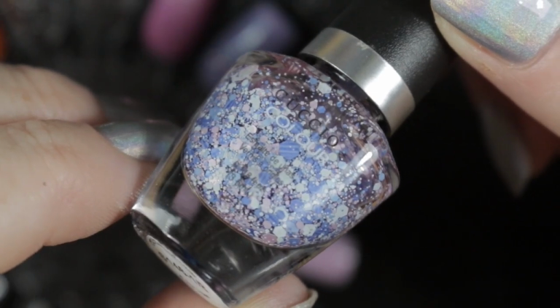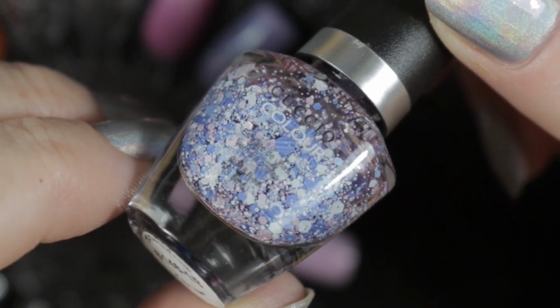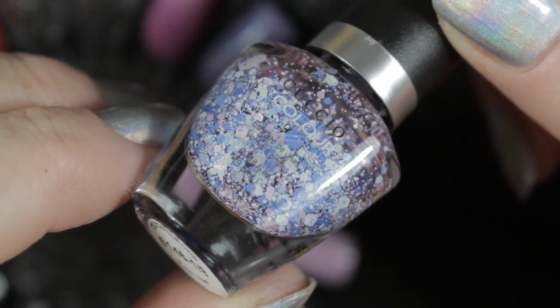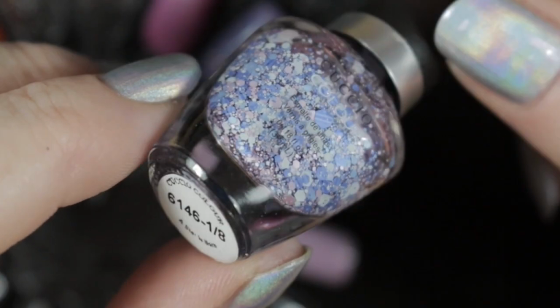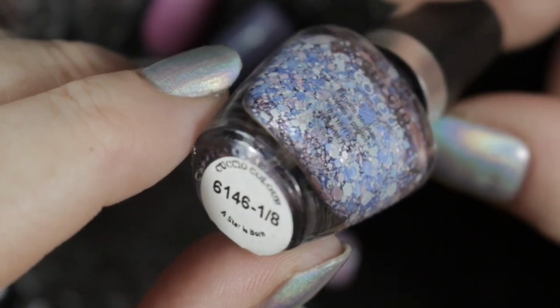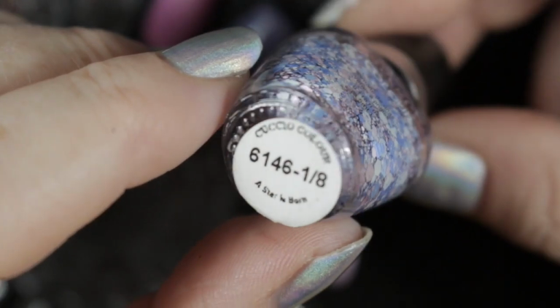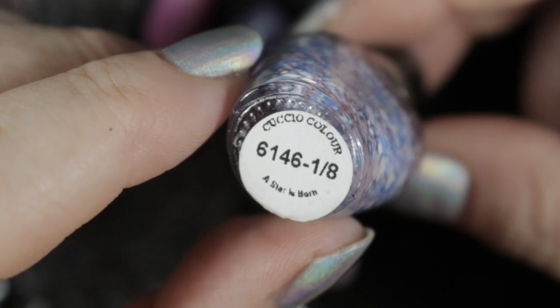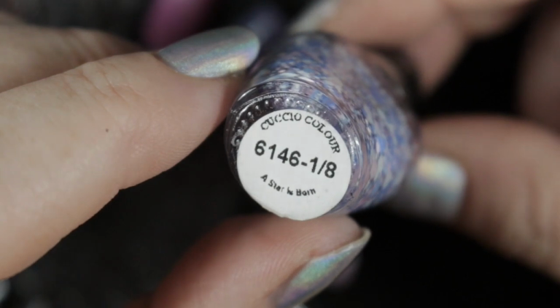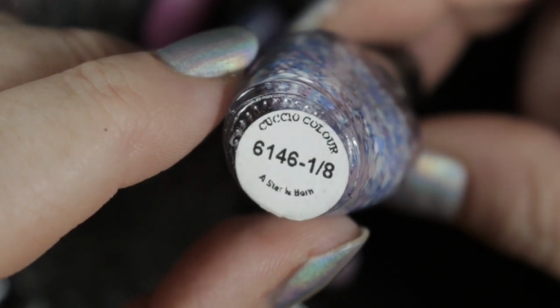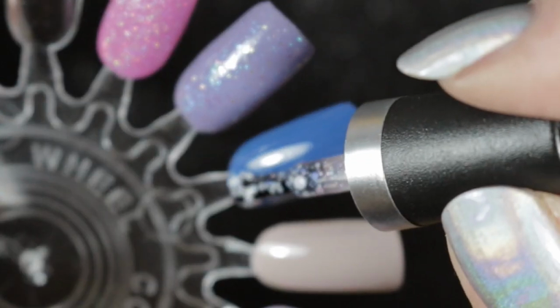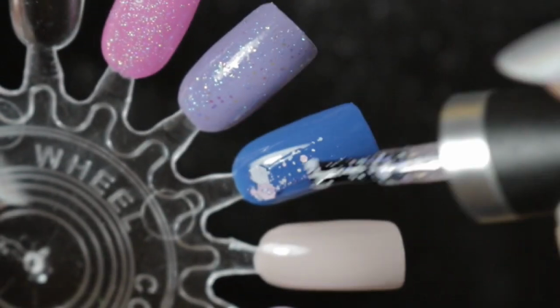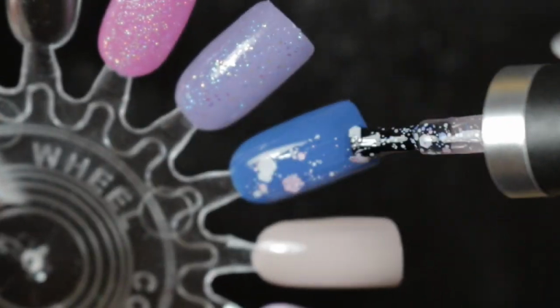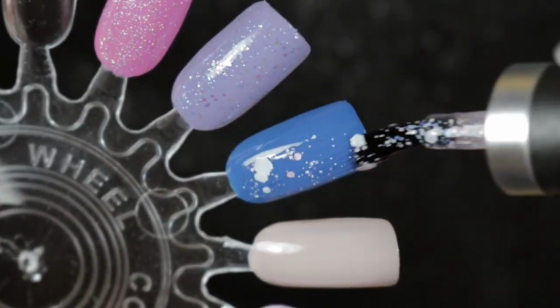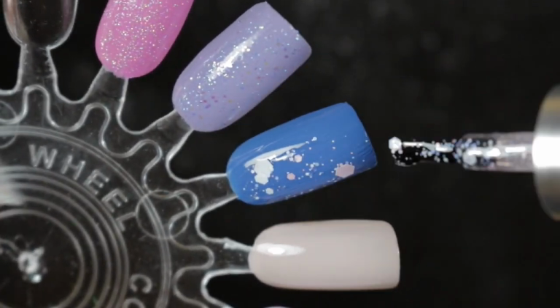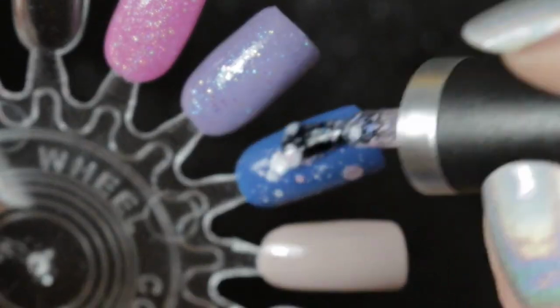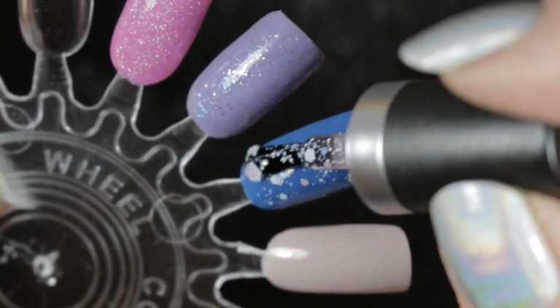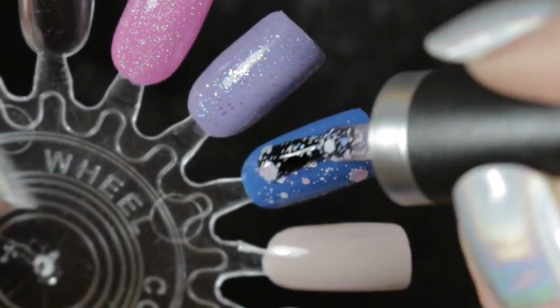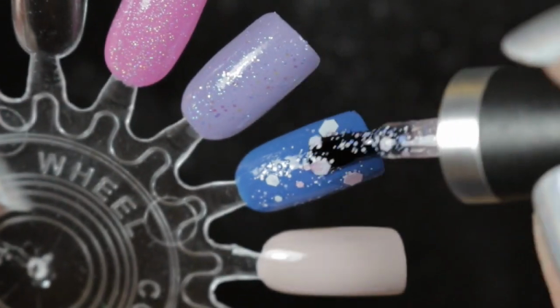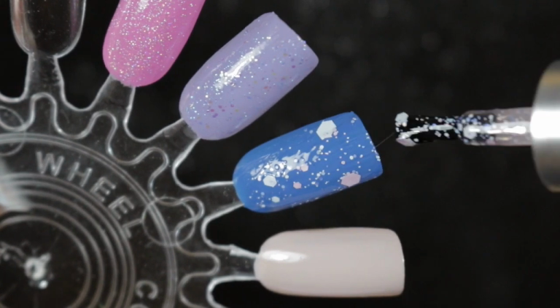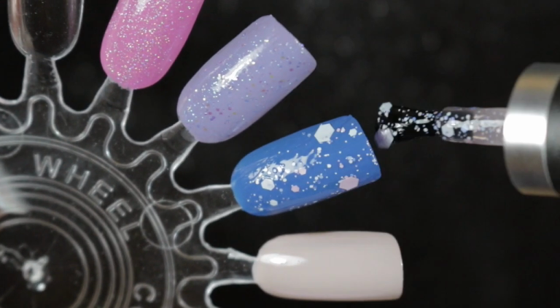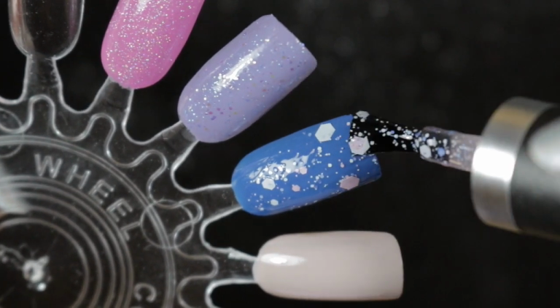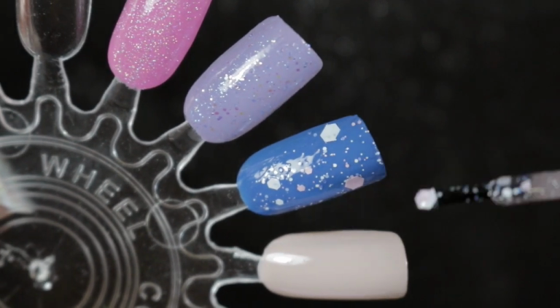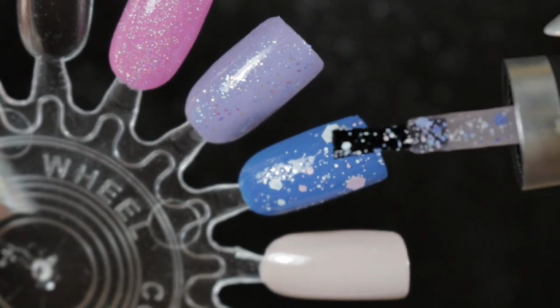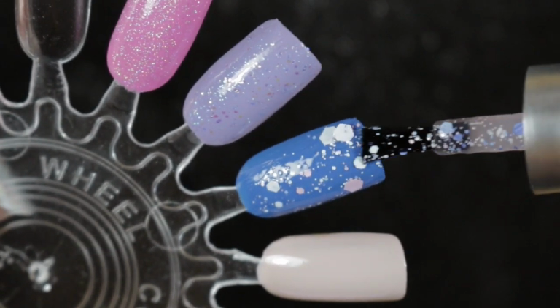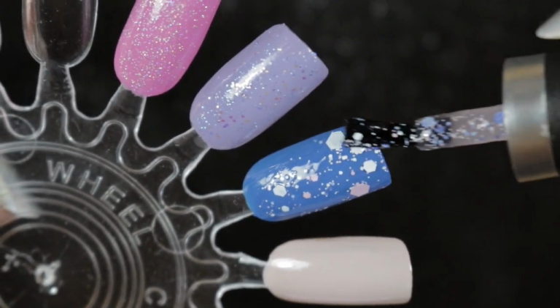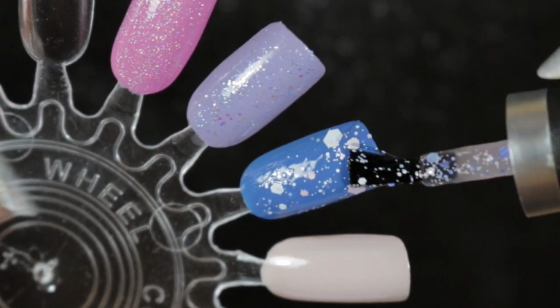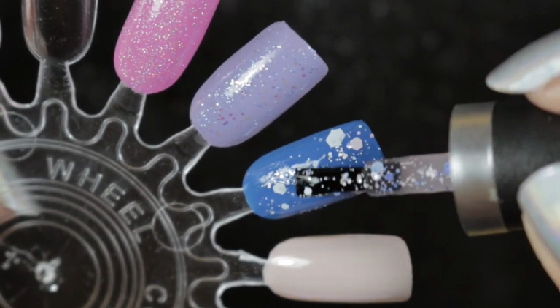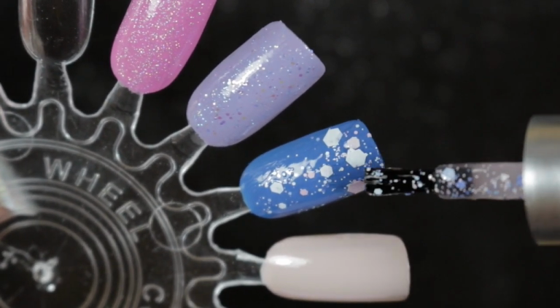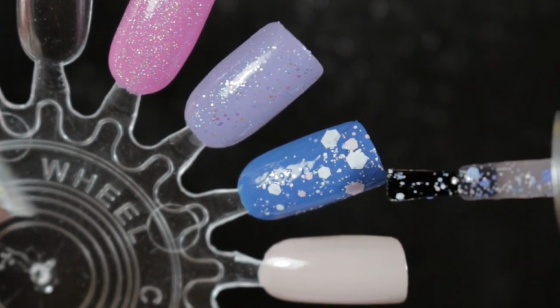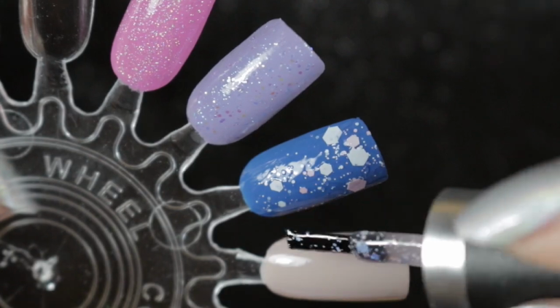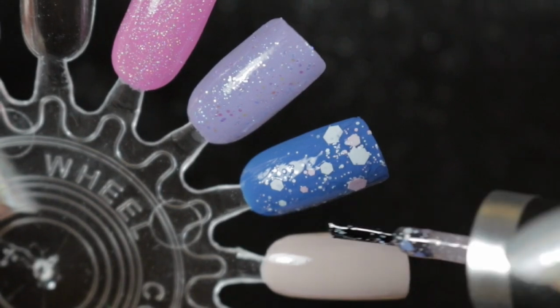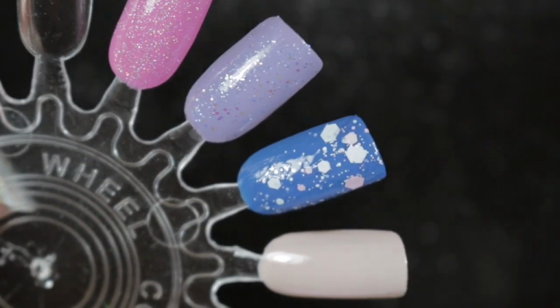Next, over the blue from my mini project polish, we have another Project Polish polish — that's difficult to say — and this is Cuccio's A Star Is Born. This one can be a bit tricky to apply; you do end up fighting with those glitters and manipulating them a bit to get a nice even coverage on the nail, which I'm not doing a very good job of in this video.